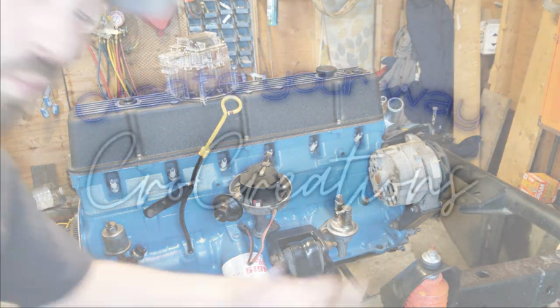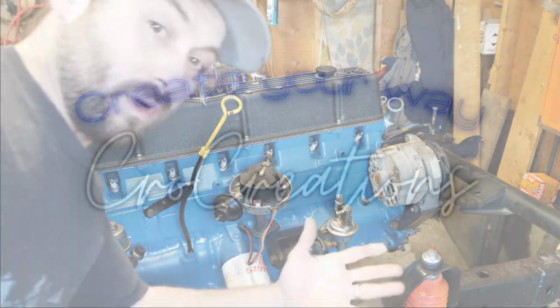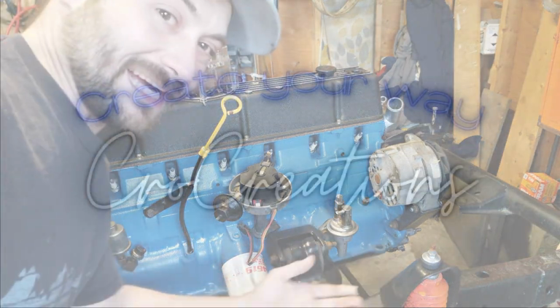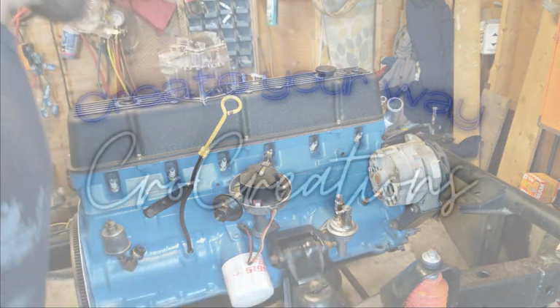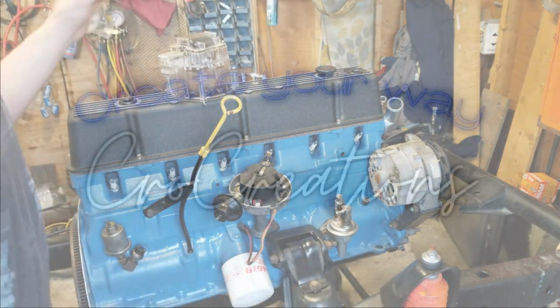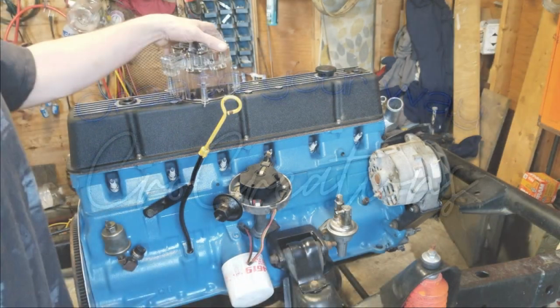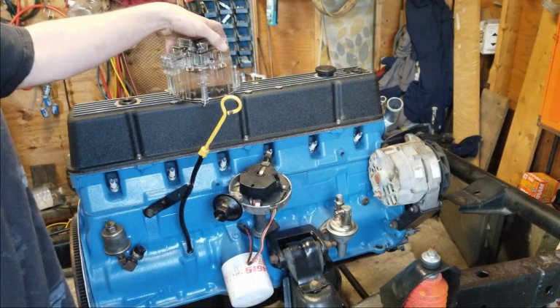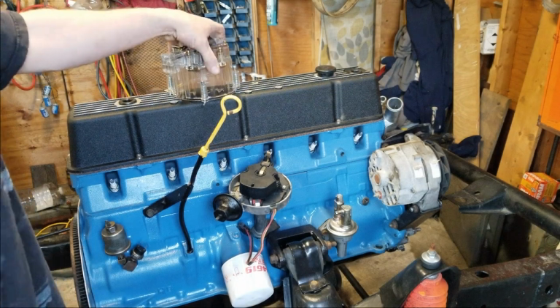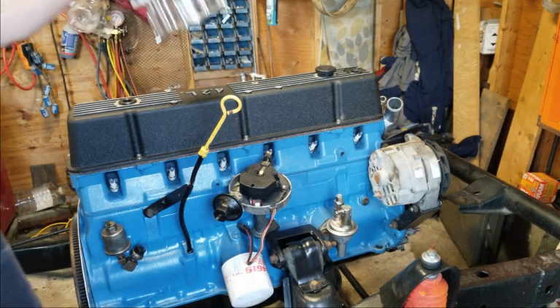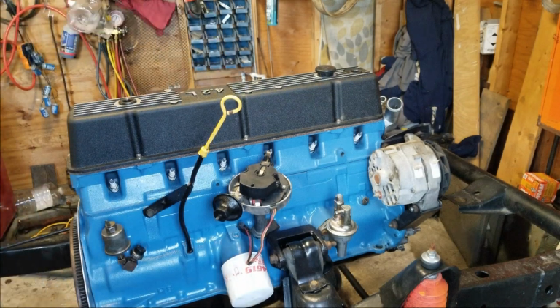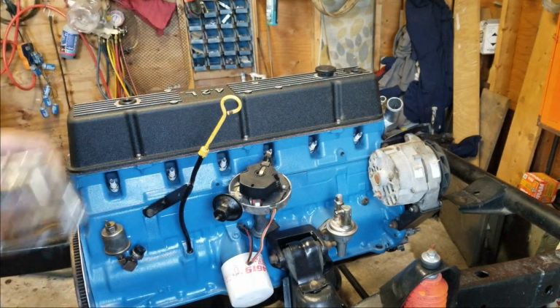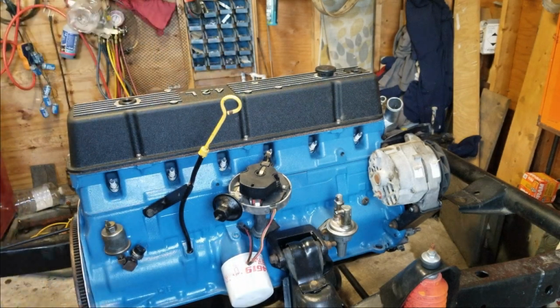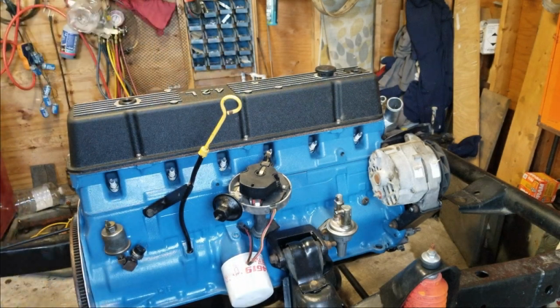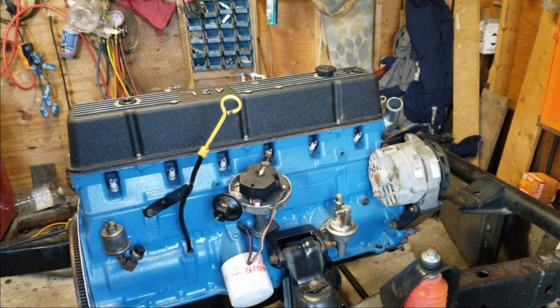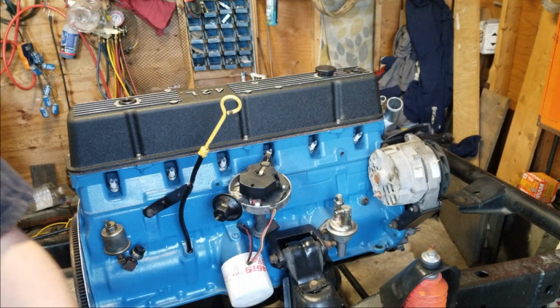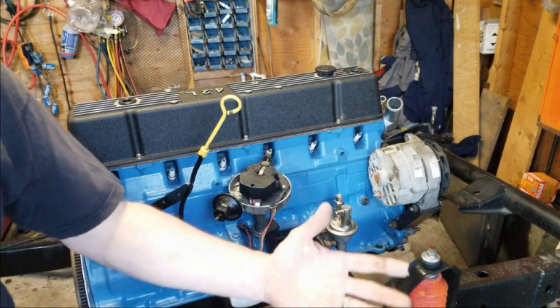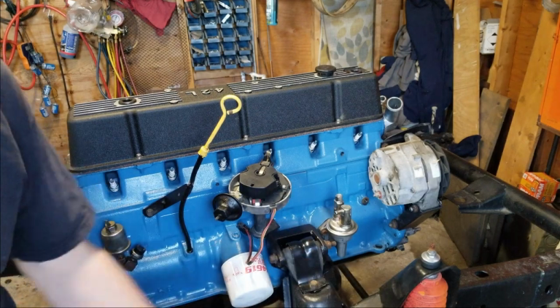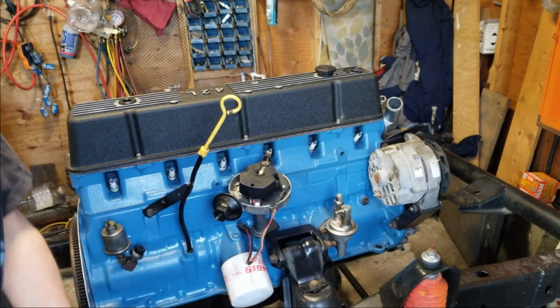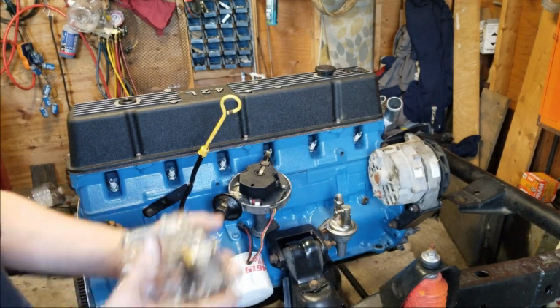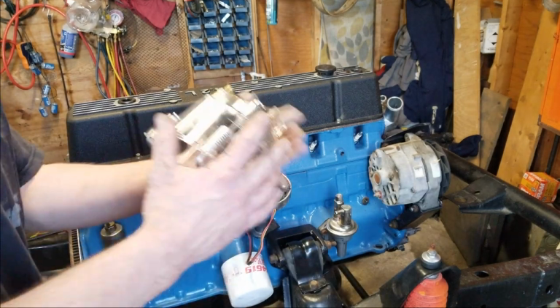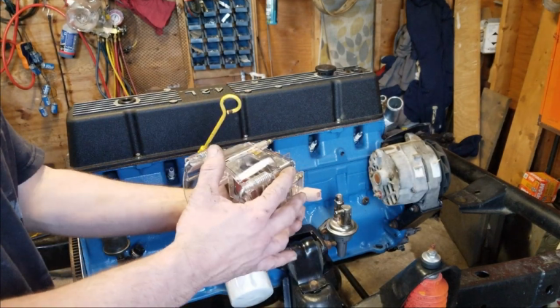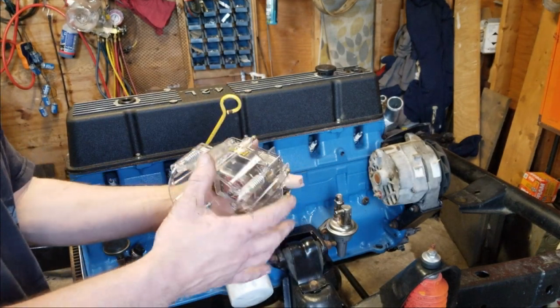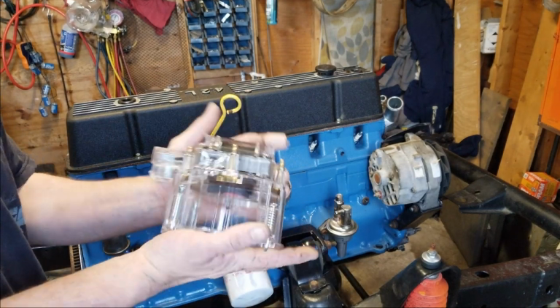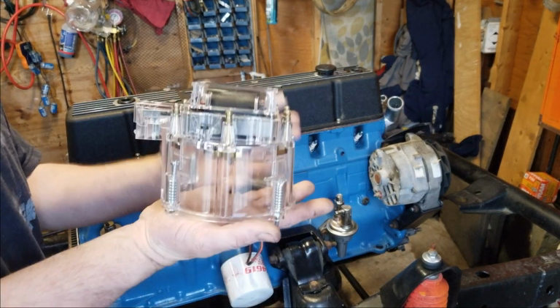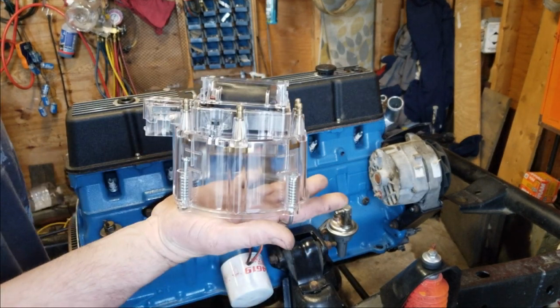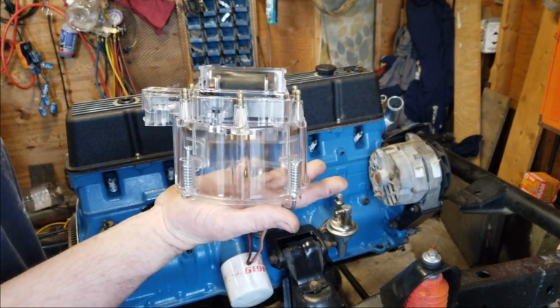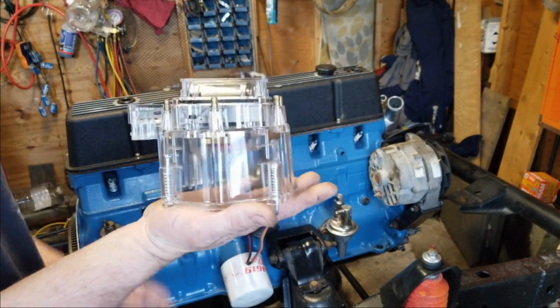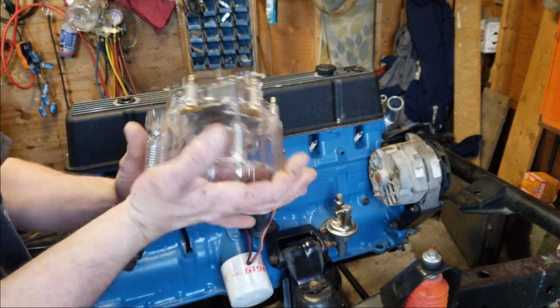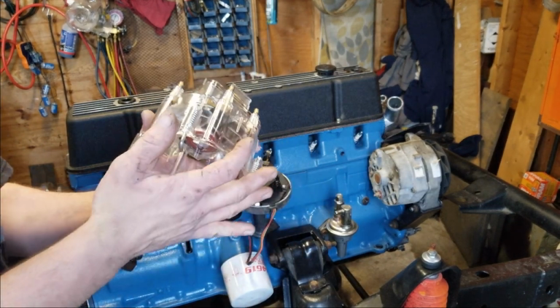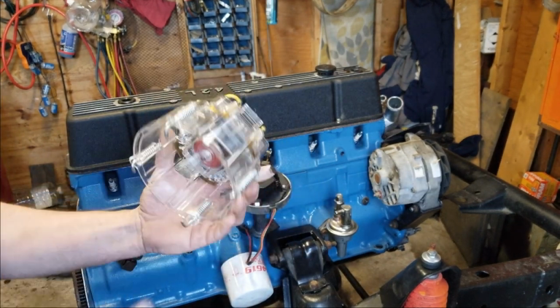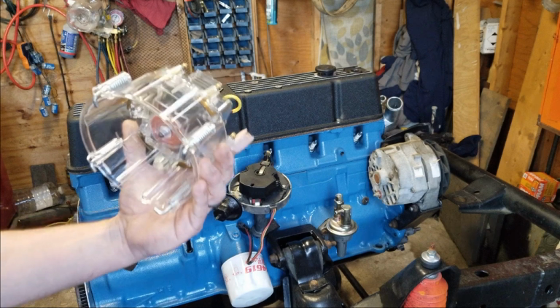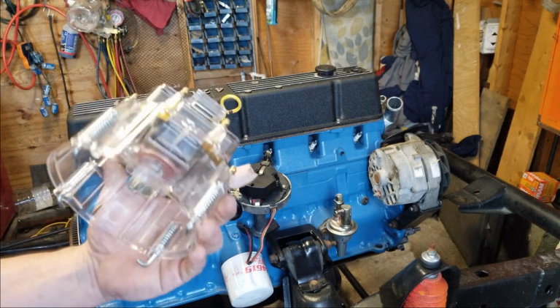Welcome back to Crow Creations, everybody. This is another episode of Jeeps Do It Already. I'm Dan the Man, and today I actually have something very interesting that I found.